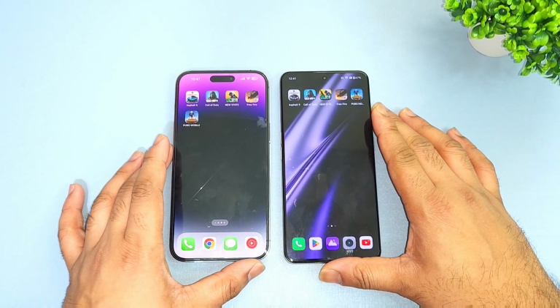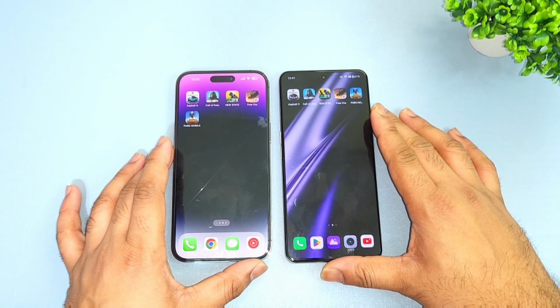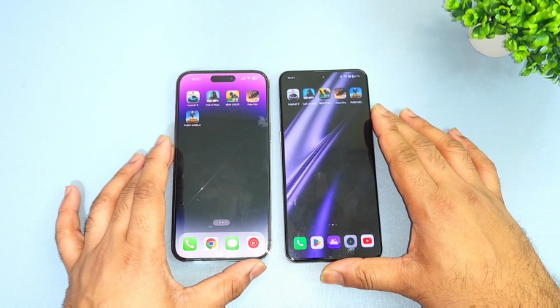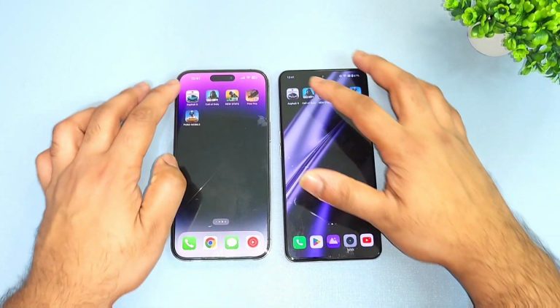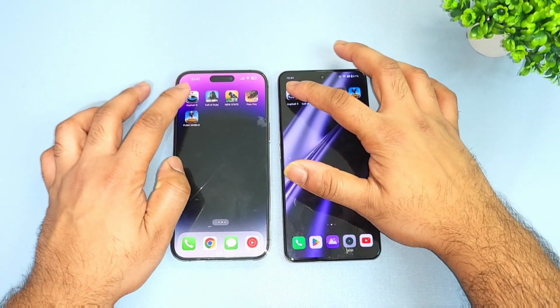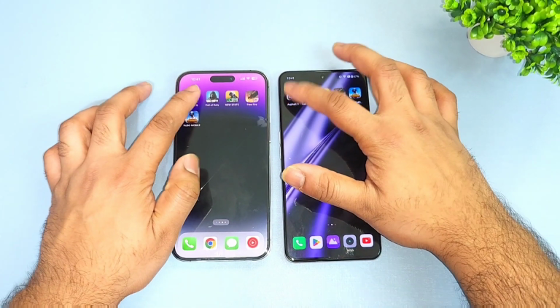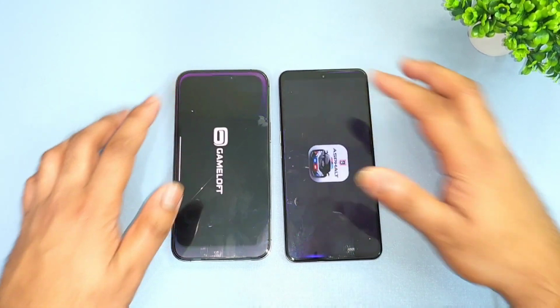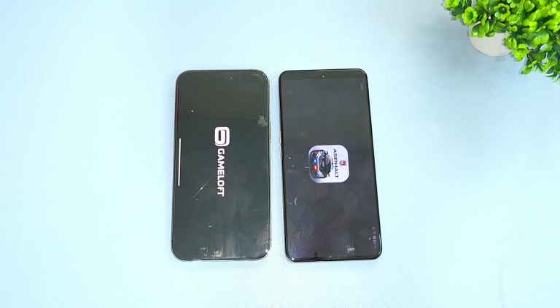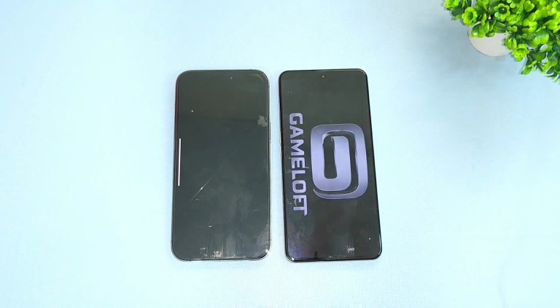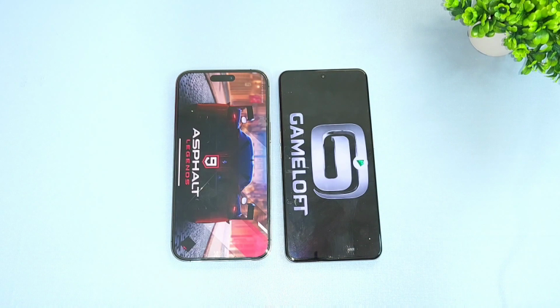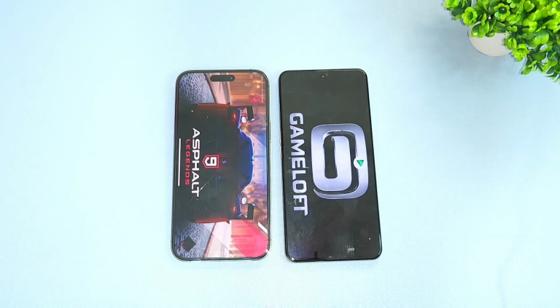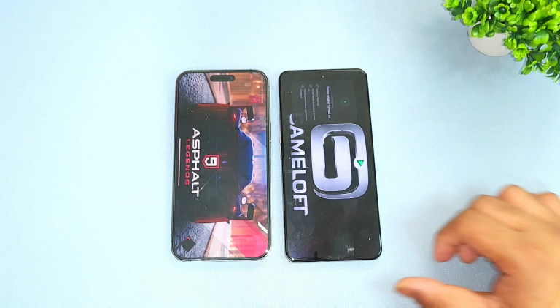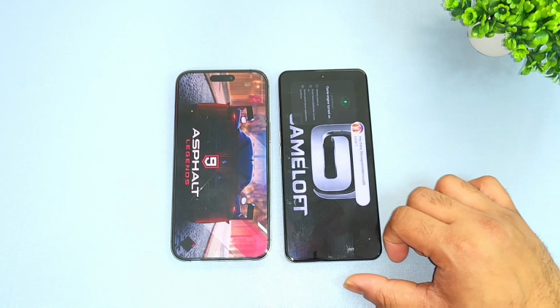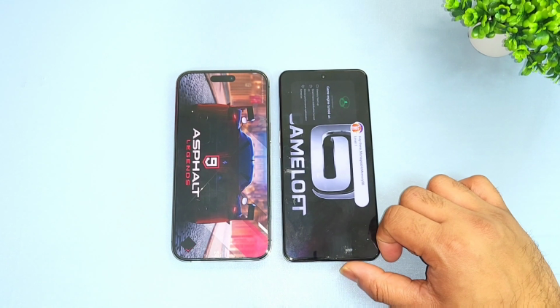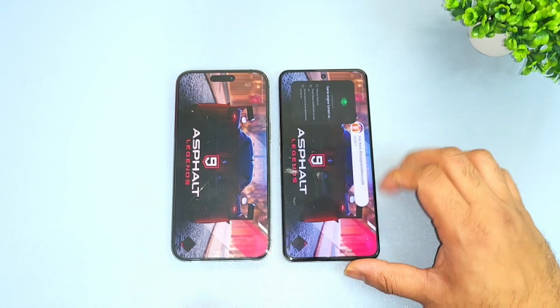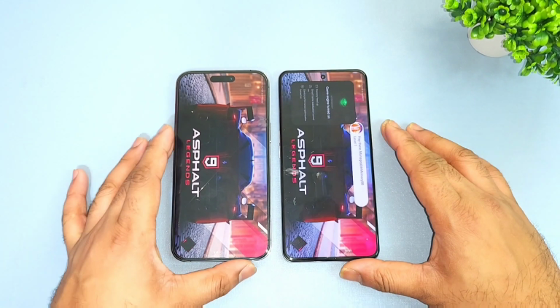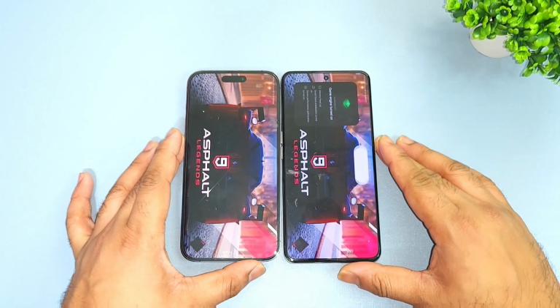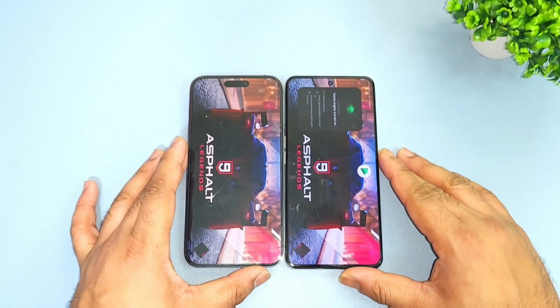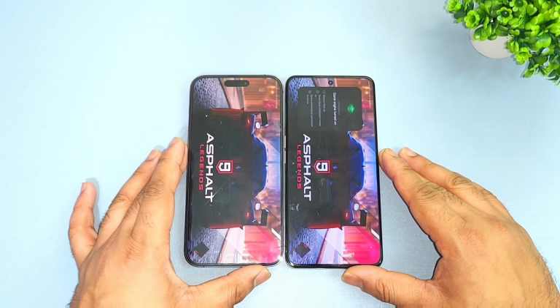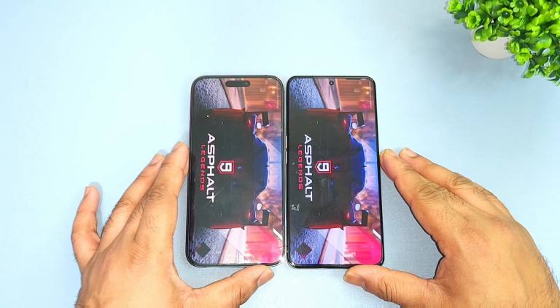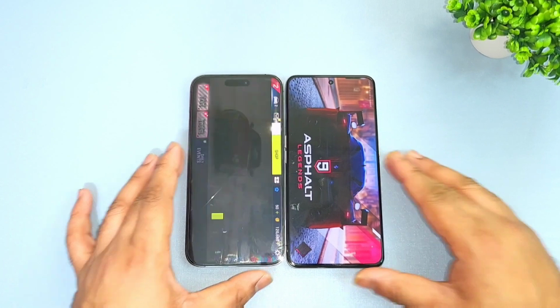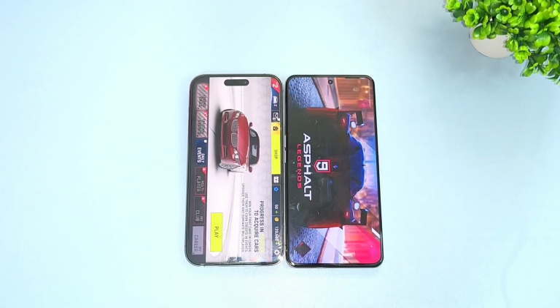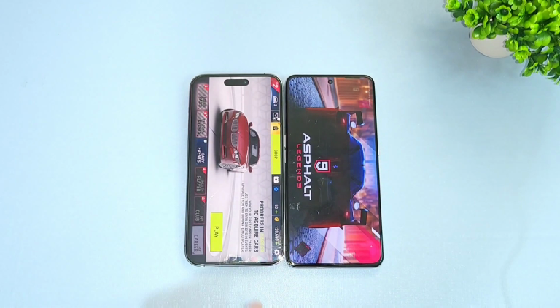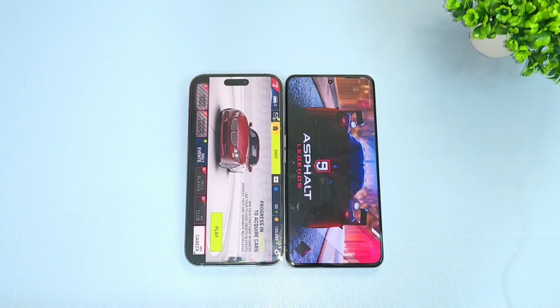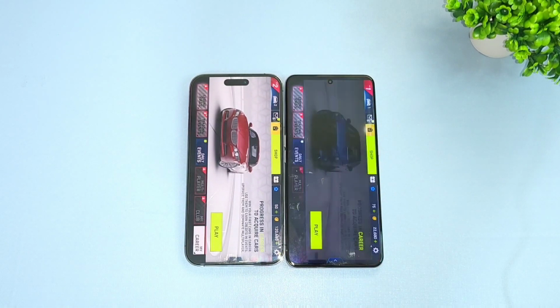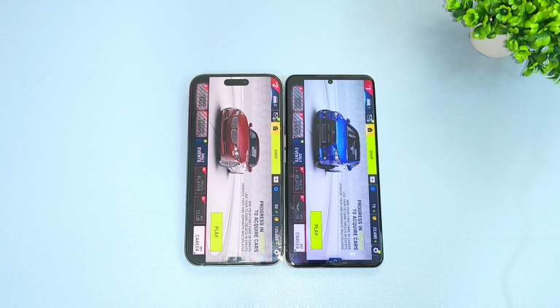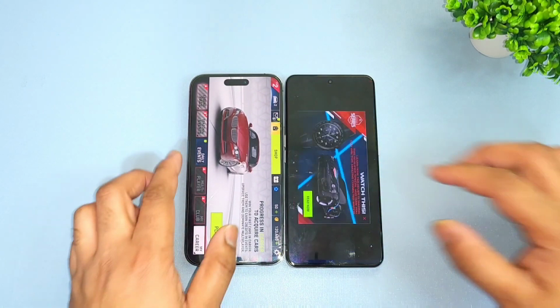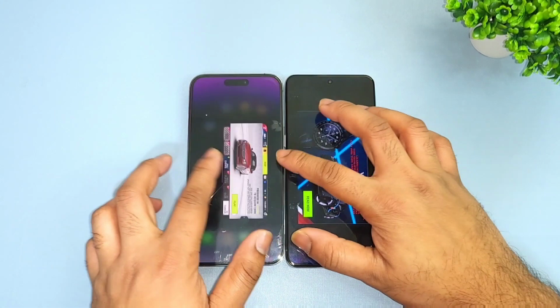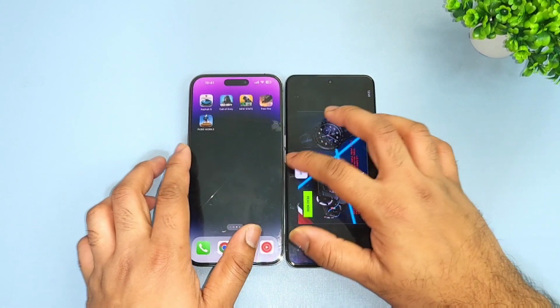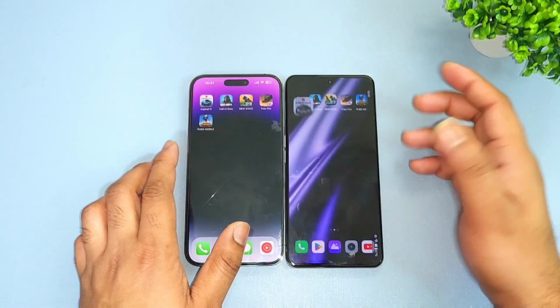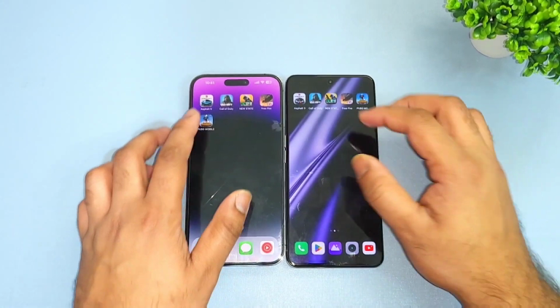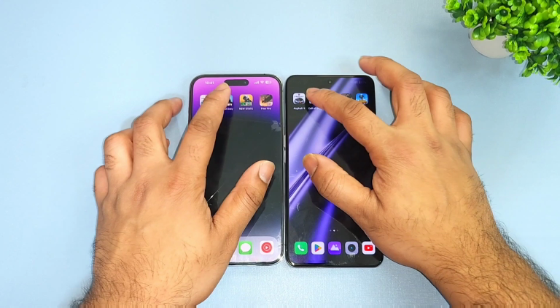Let's start with the first game, which is Asphalt 9. It's a quick look at which phone can actually open fast. The iPhone 14 Pro Max did open slightly faster than the Realme GT Neo 5.